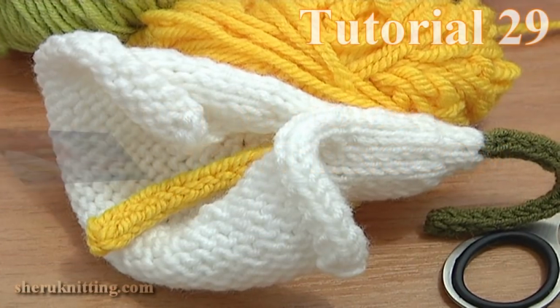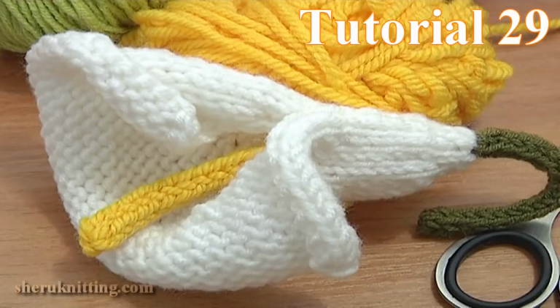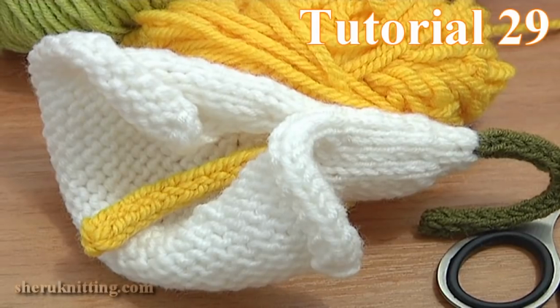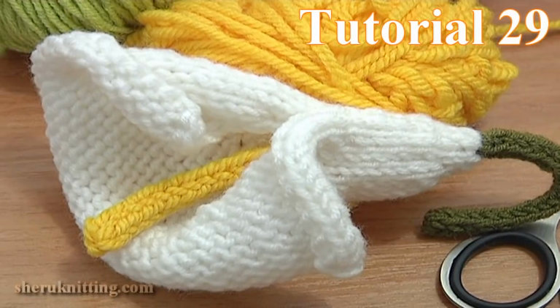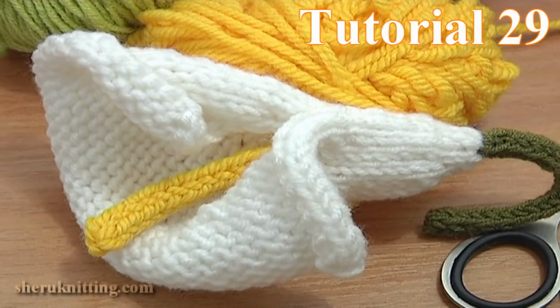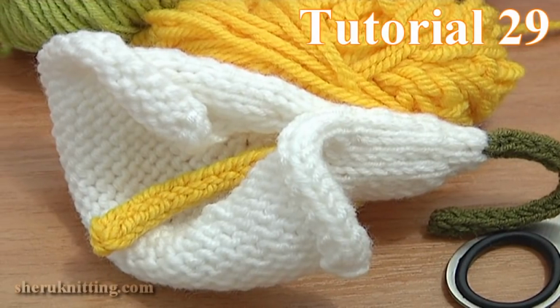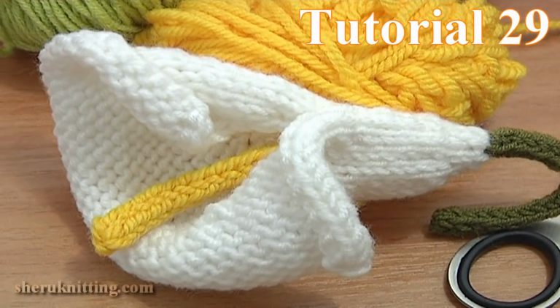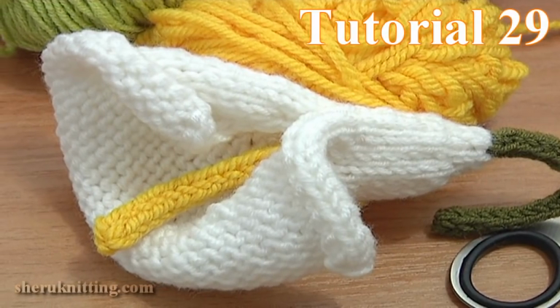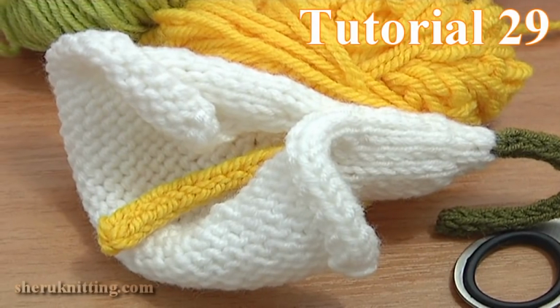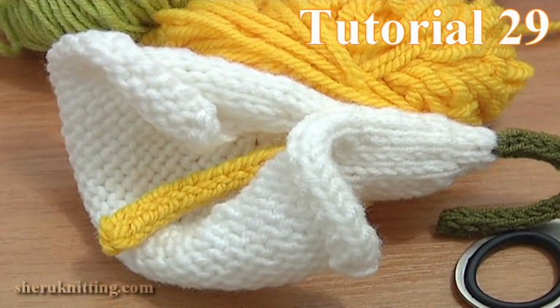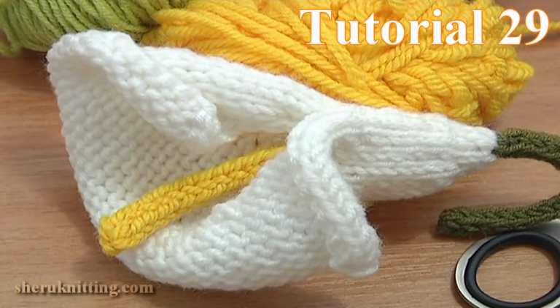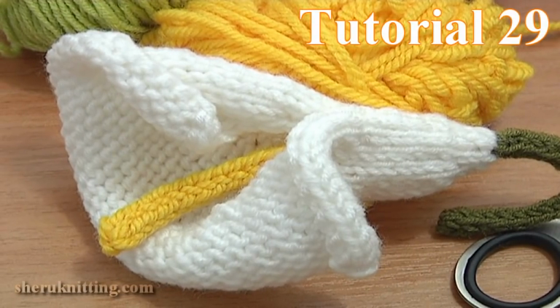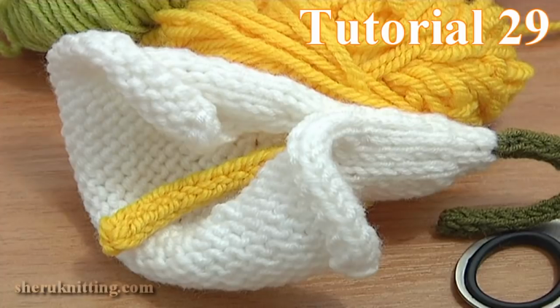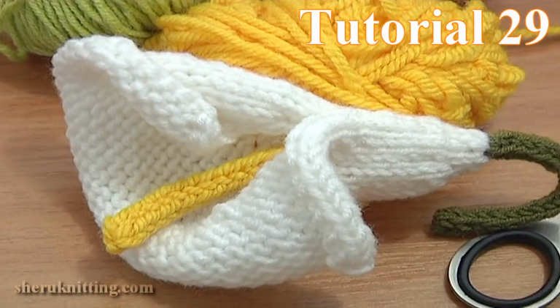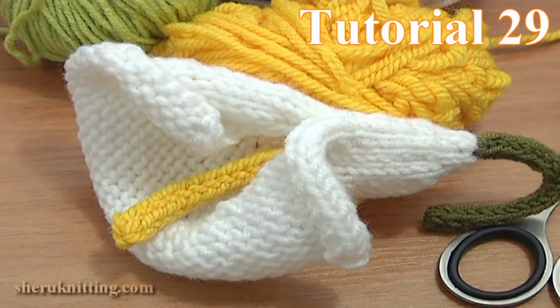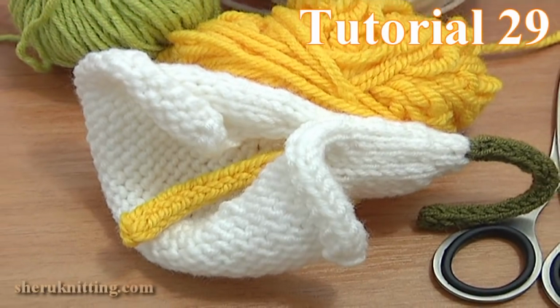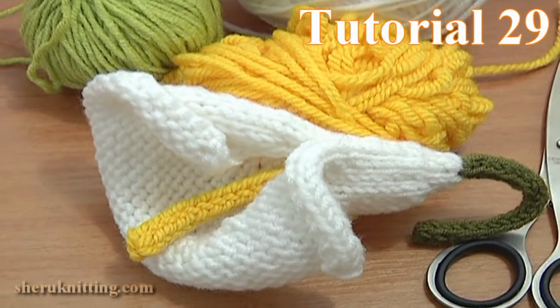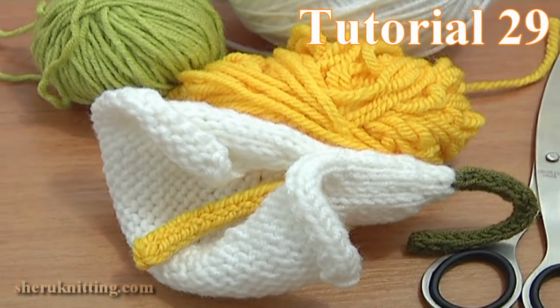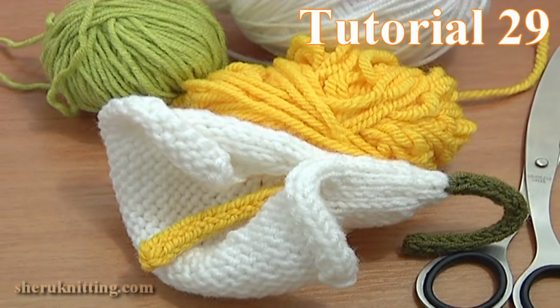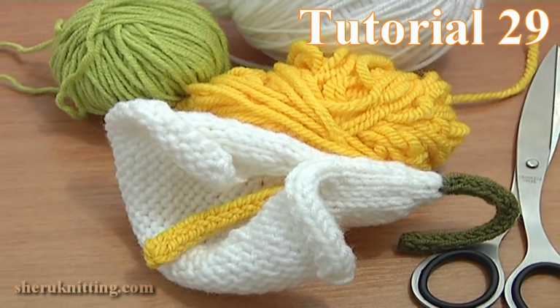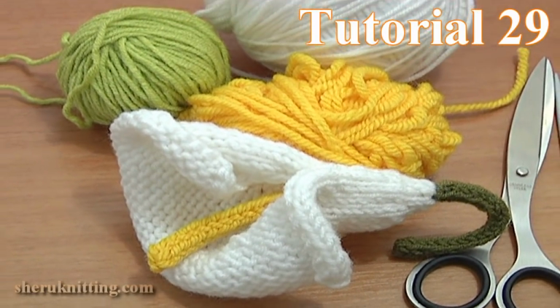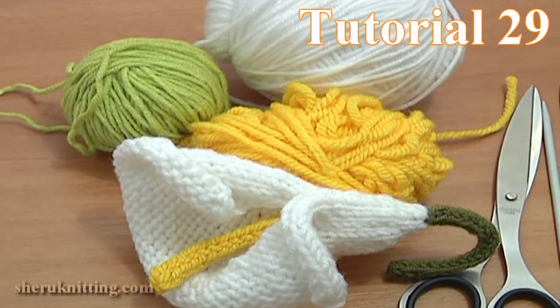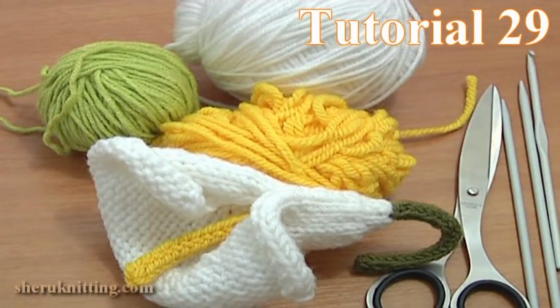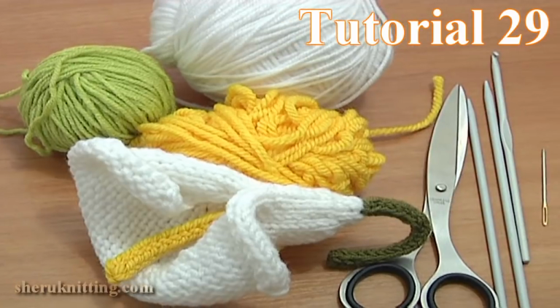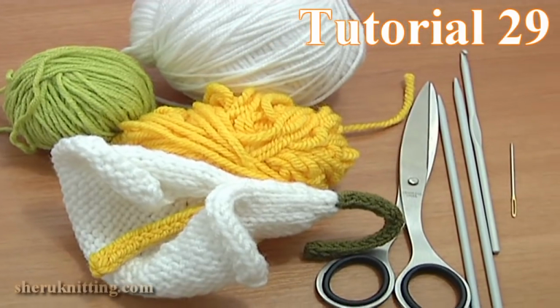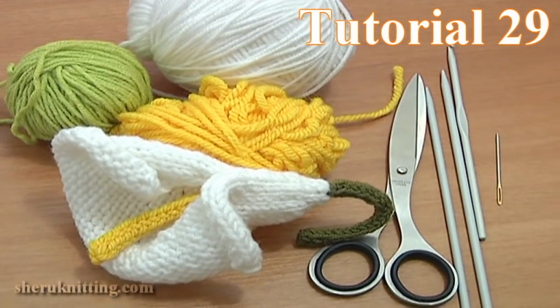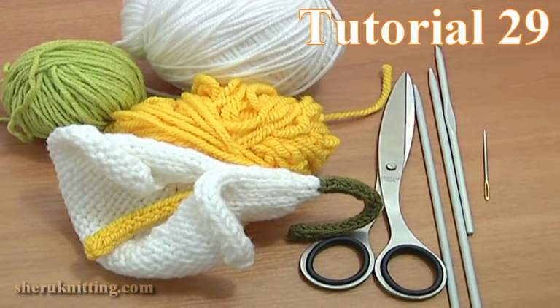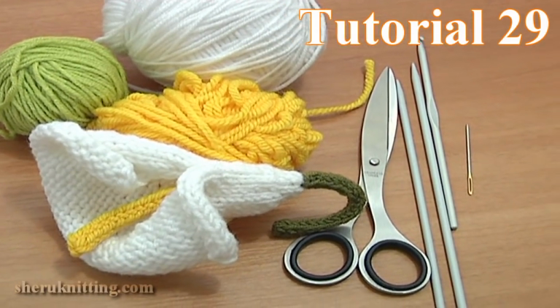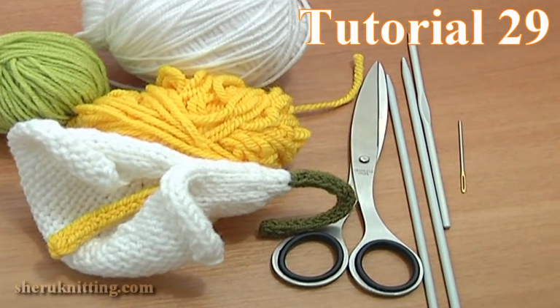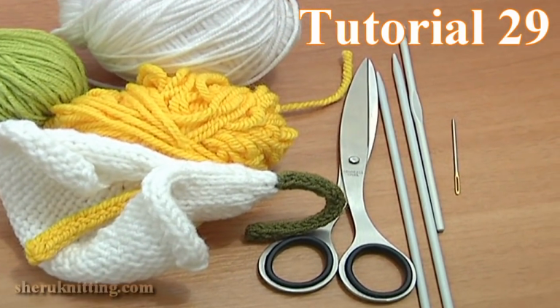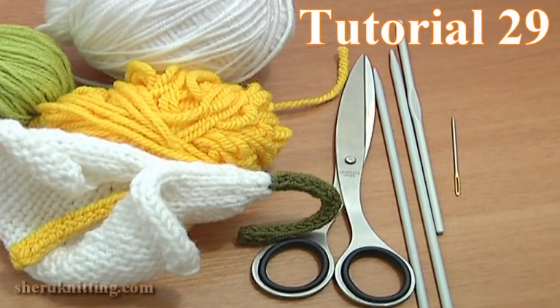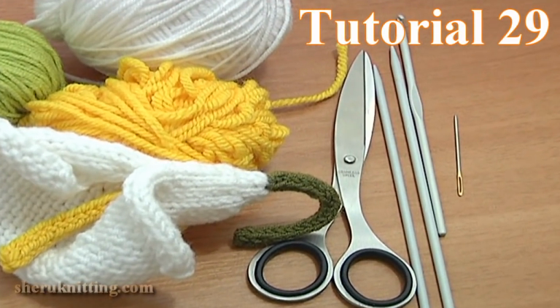This time I'll be knitting a color lily. For the work you need 3 balls of yarn — white, yellow and green — 2 double pointed knitting needles, a crochet hook, scissors and a tapestry needle.